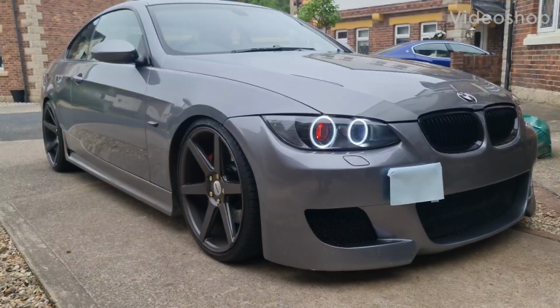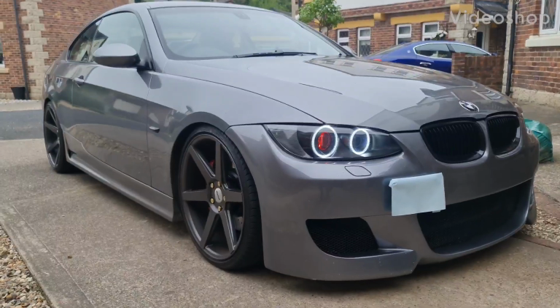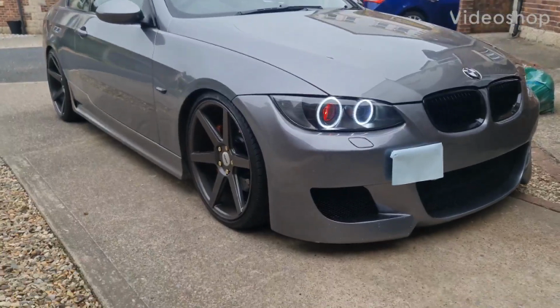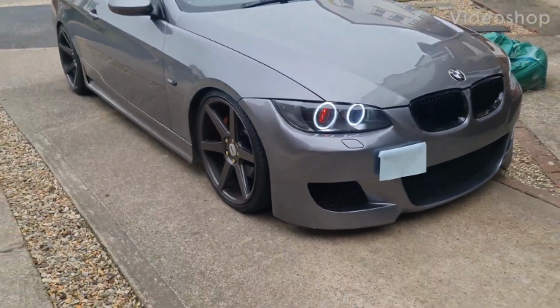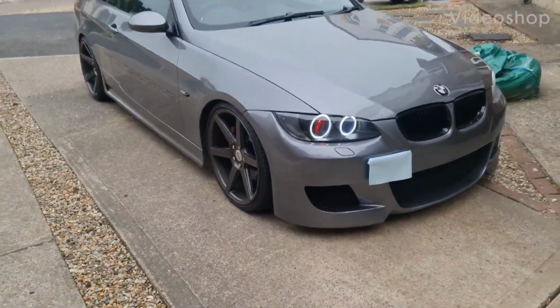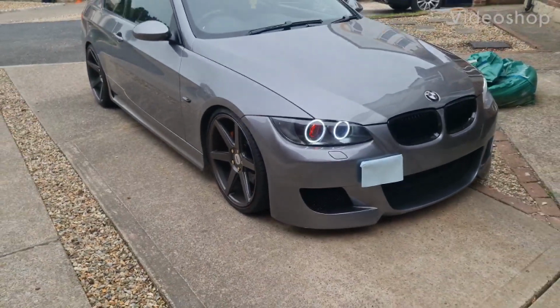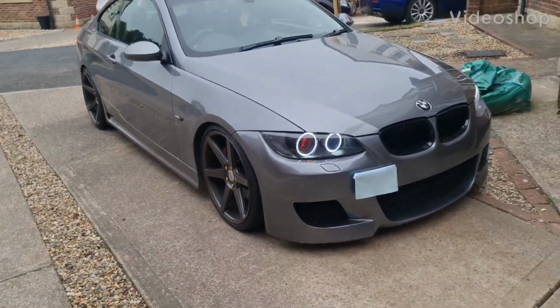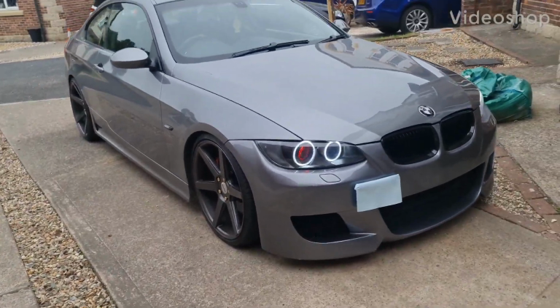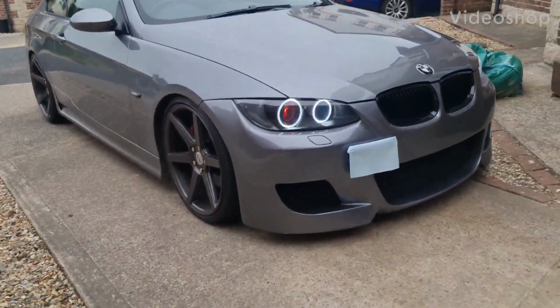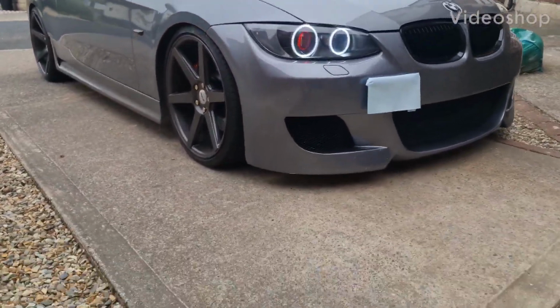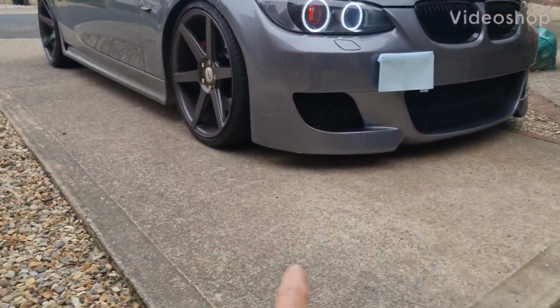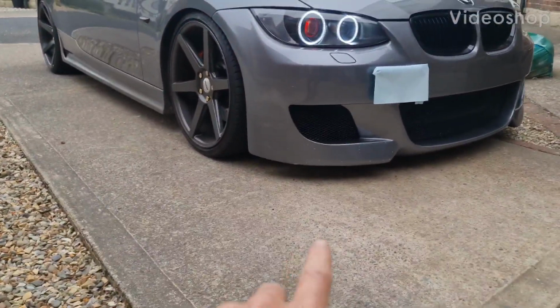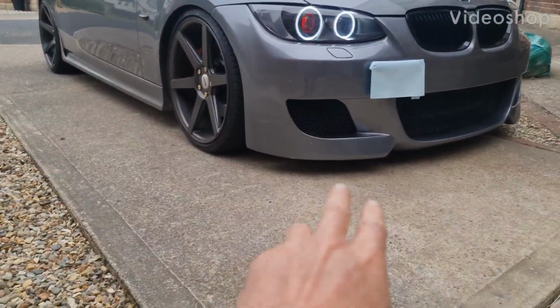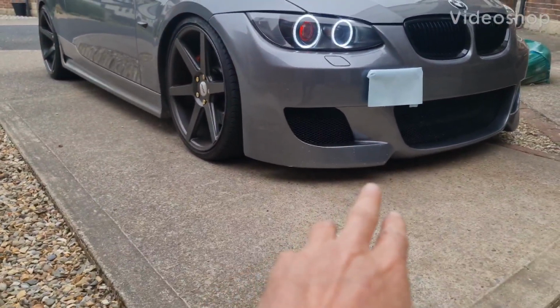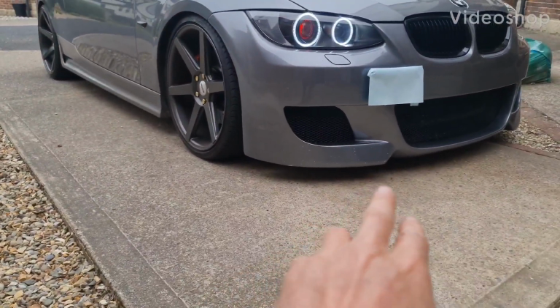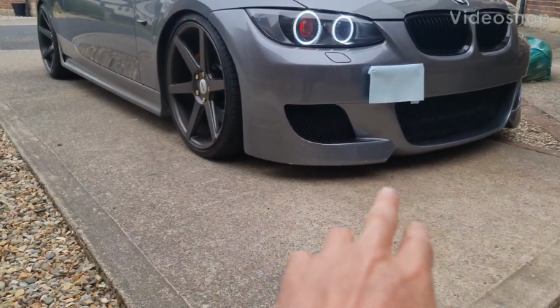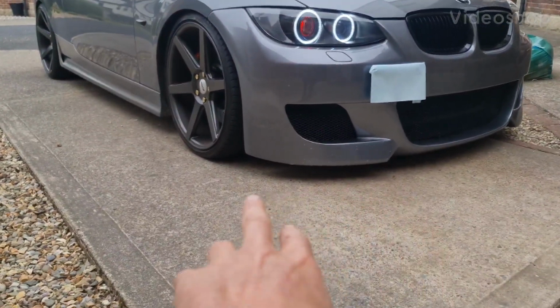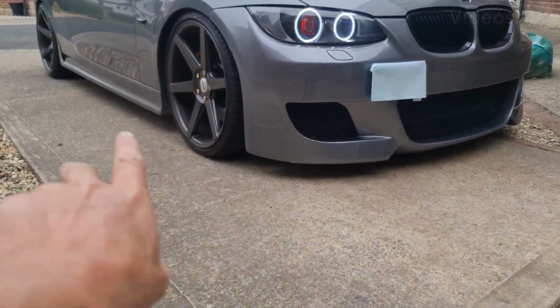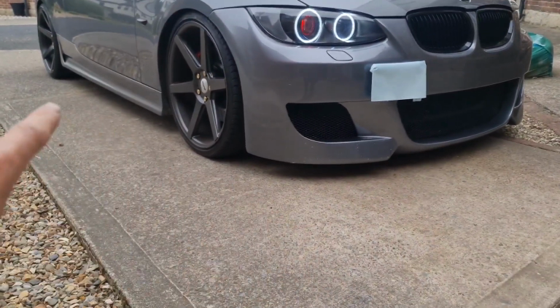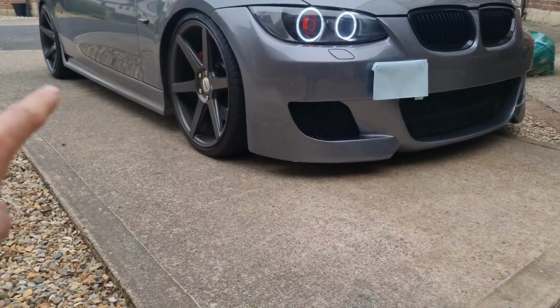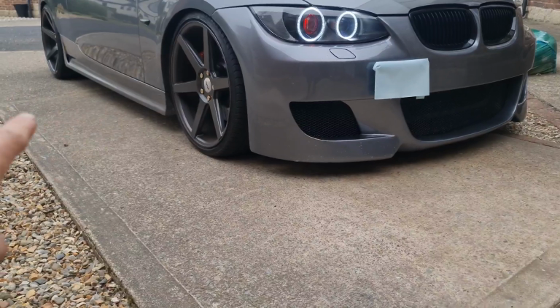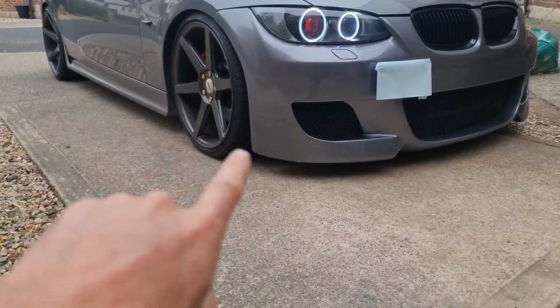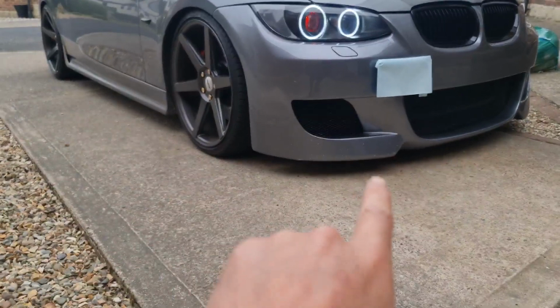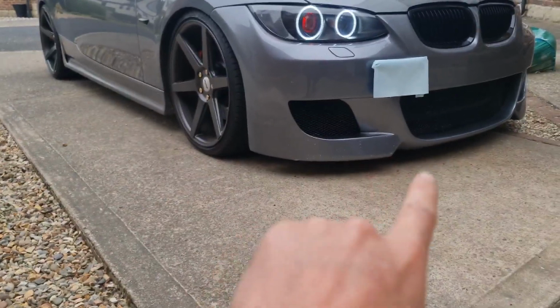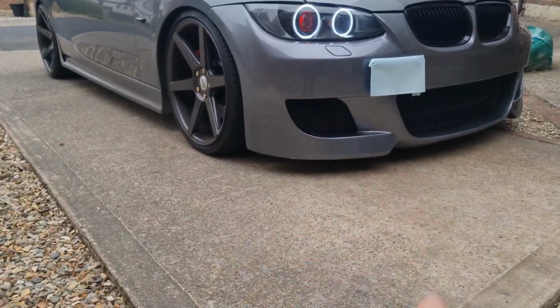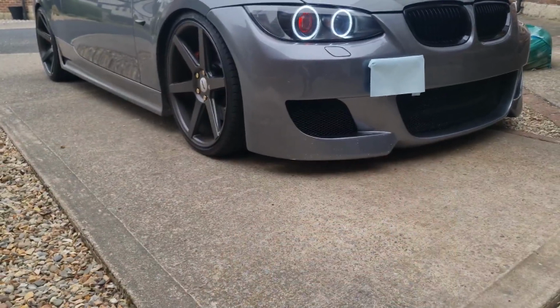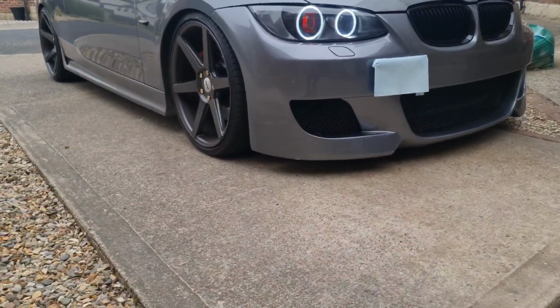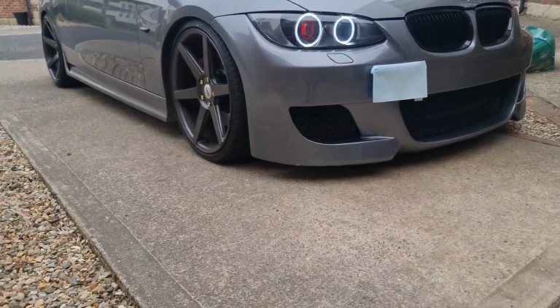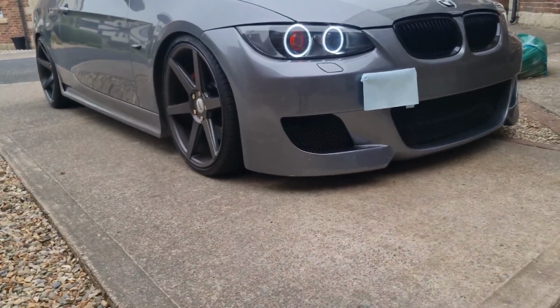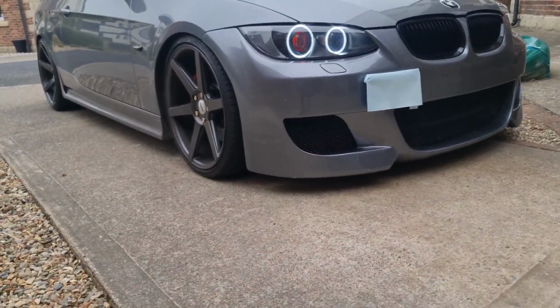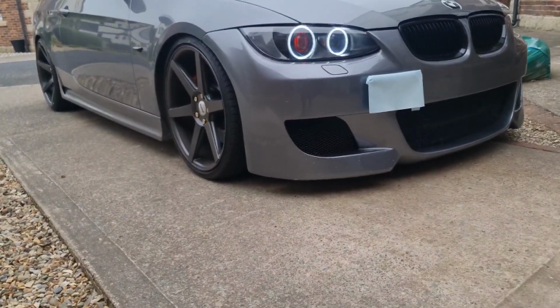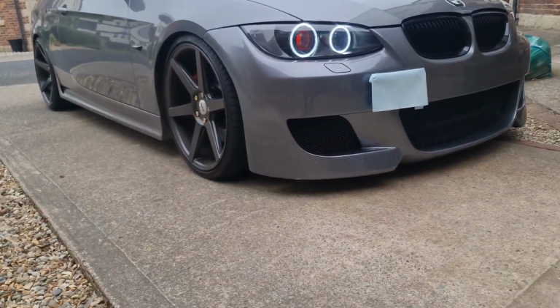Hello, welcome back to the YouTube channel. Today we're going to be making some side skirt extensions, some front lips, and possibly some rear spats.